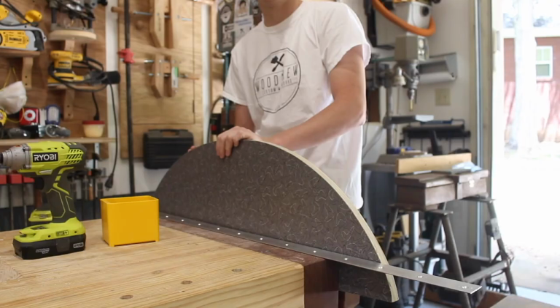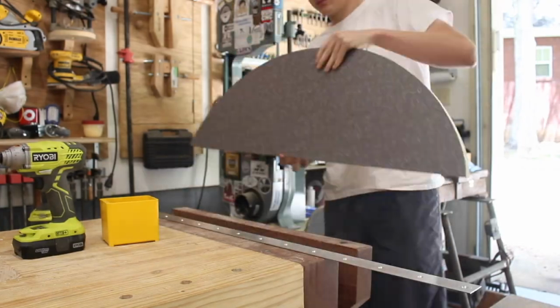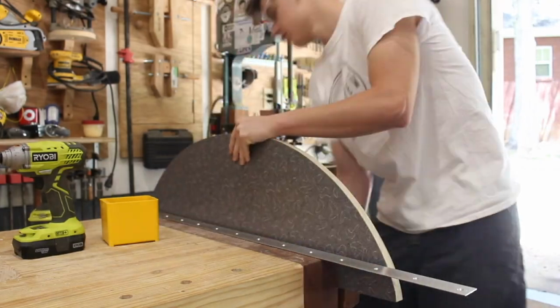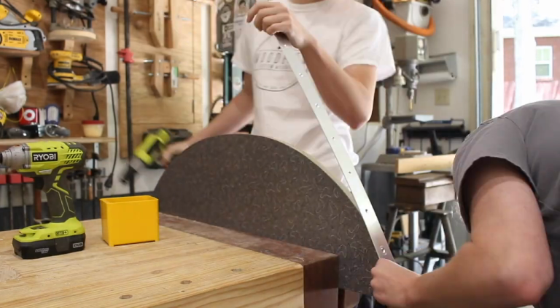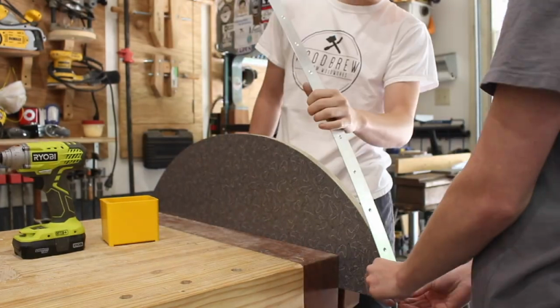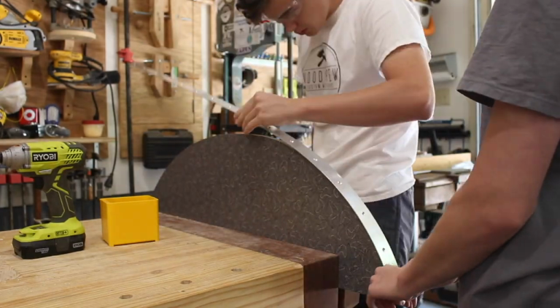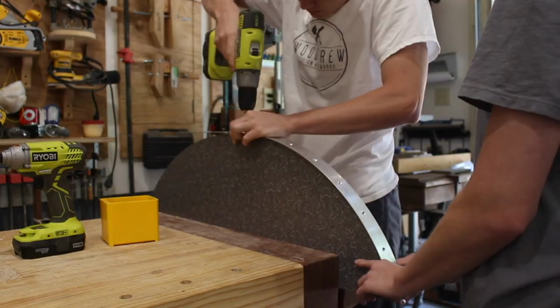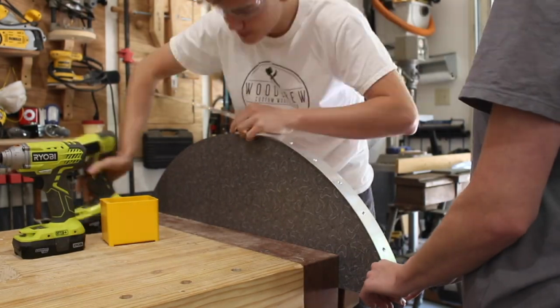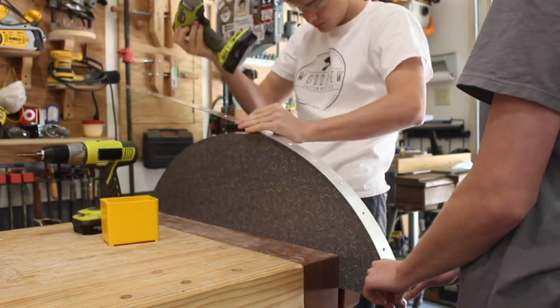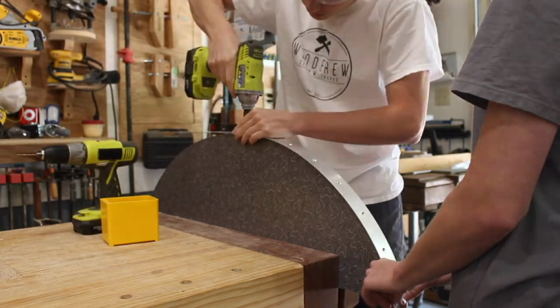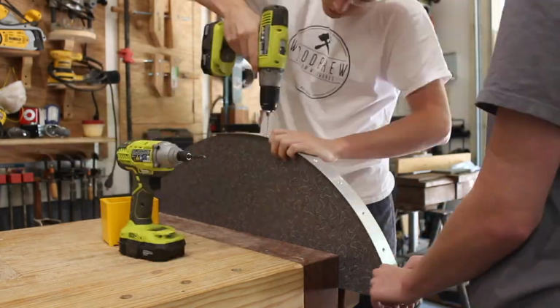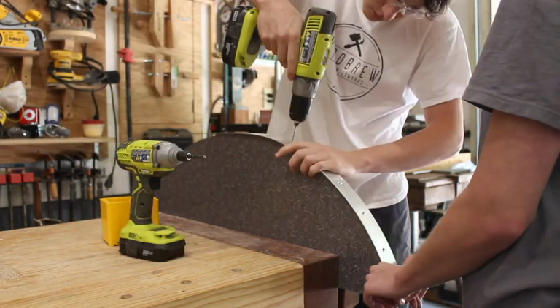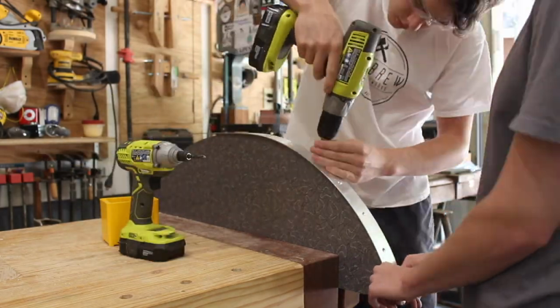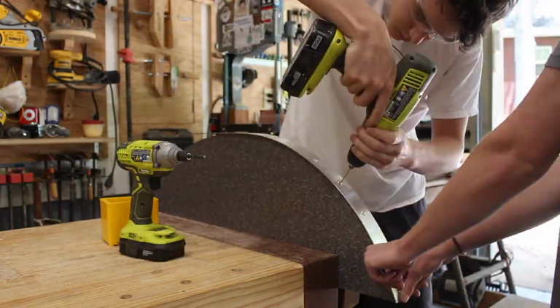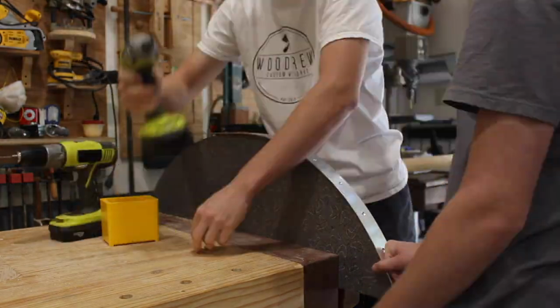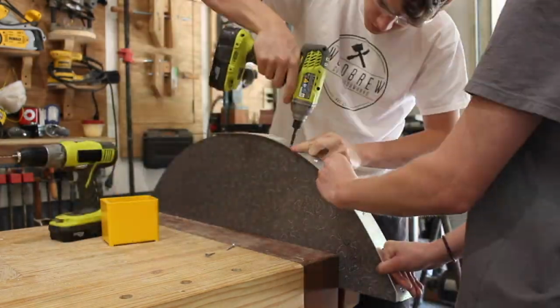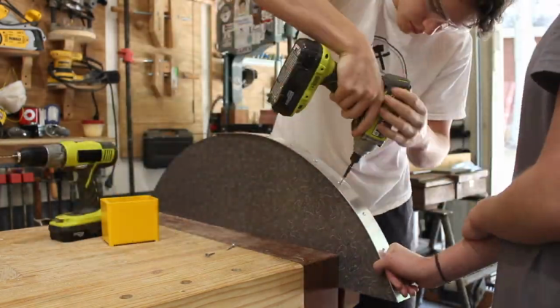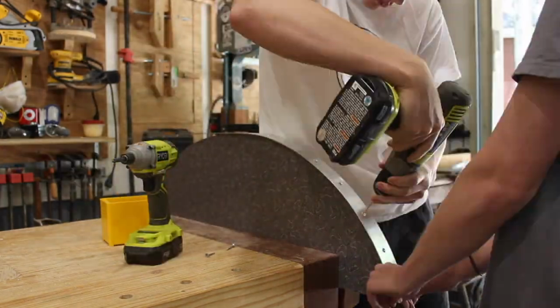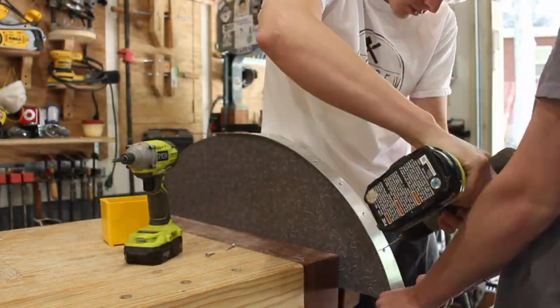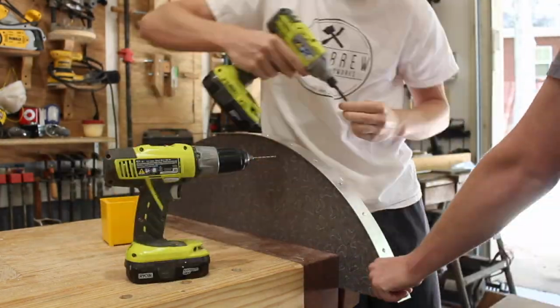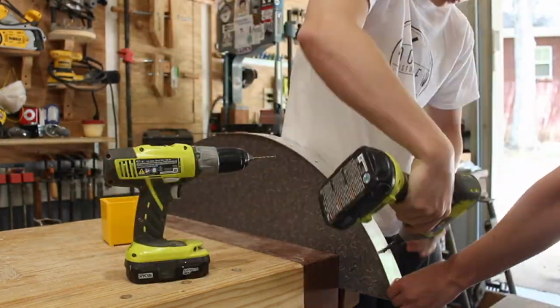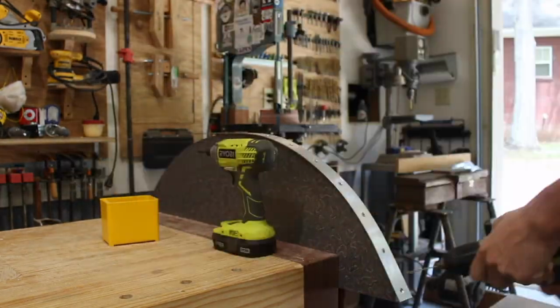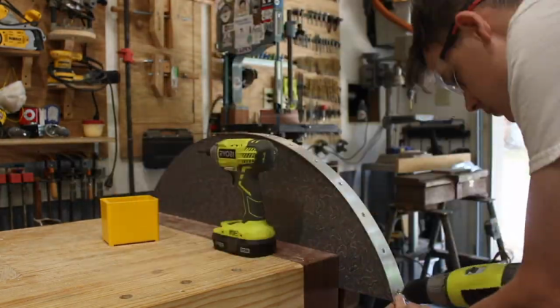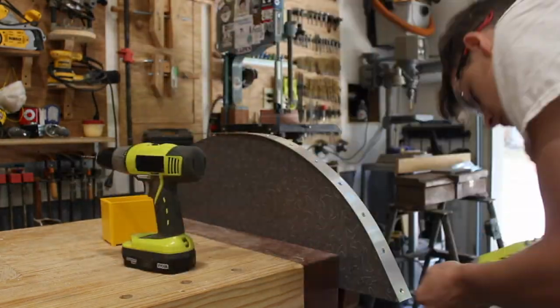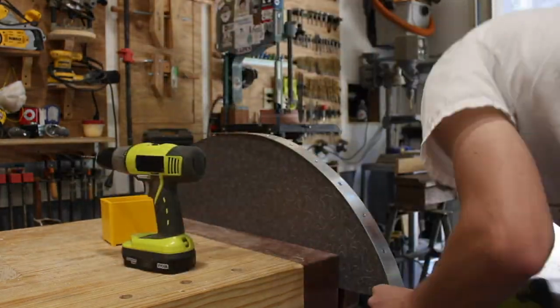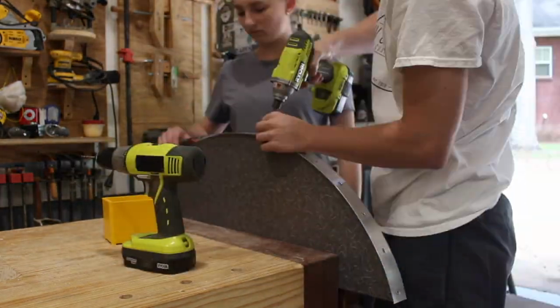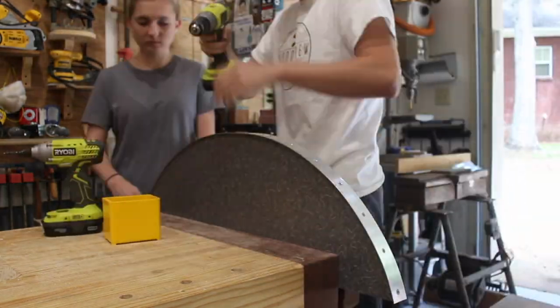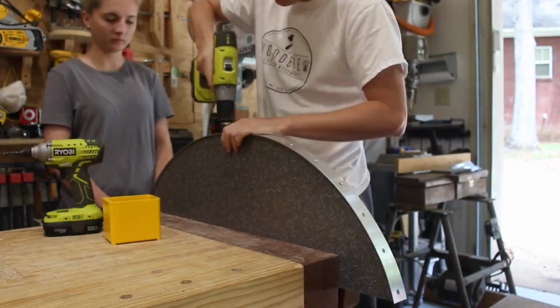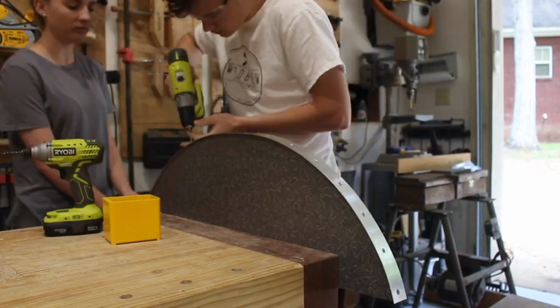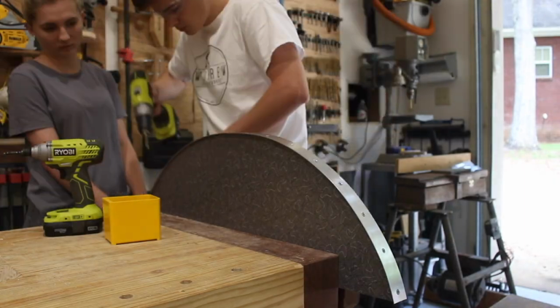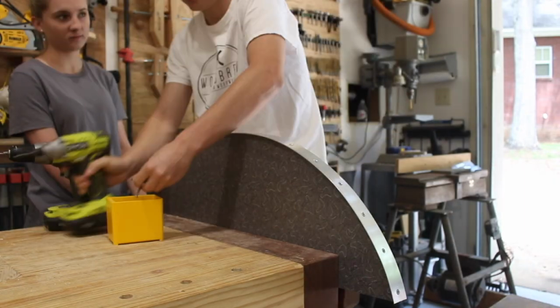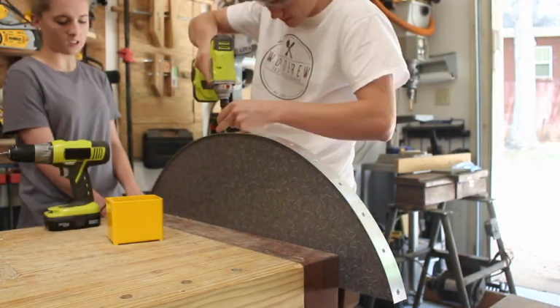We later decided to put Formica on the shelves as well, and we are also putting a piece of flat bar aluminum on the edges to create the retro look.